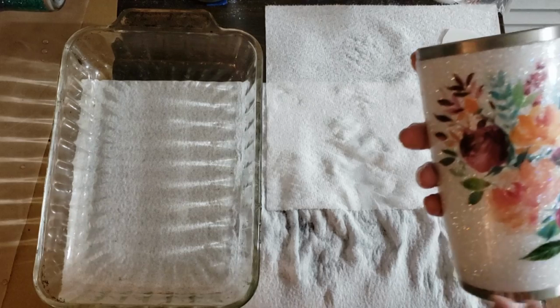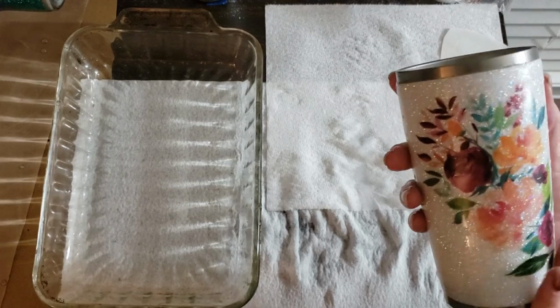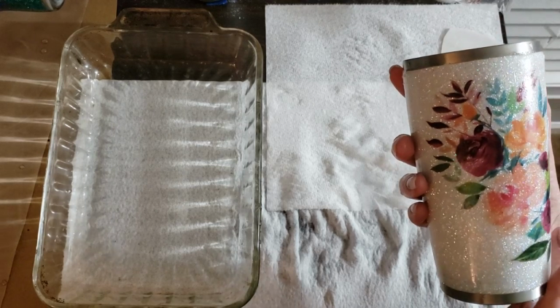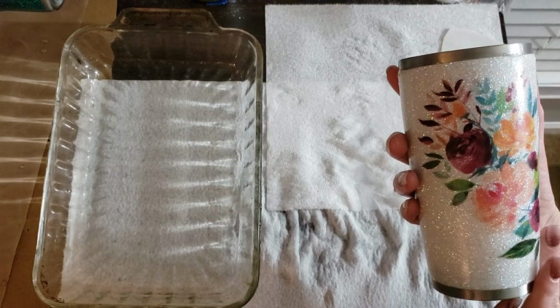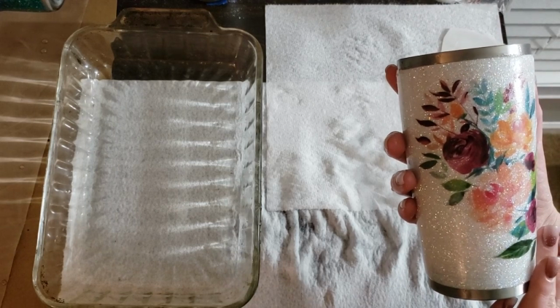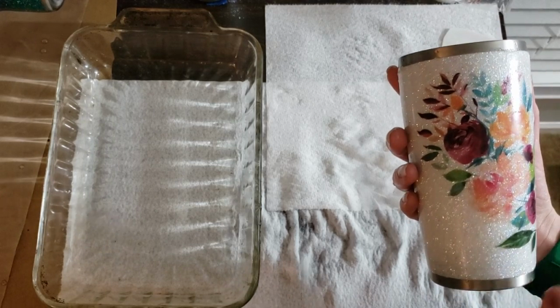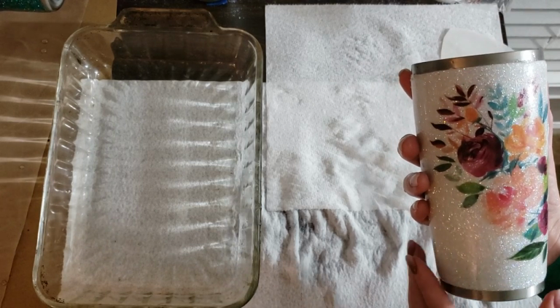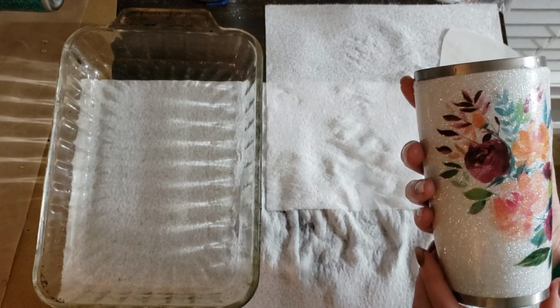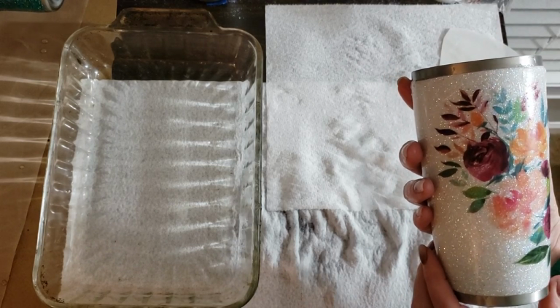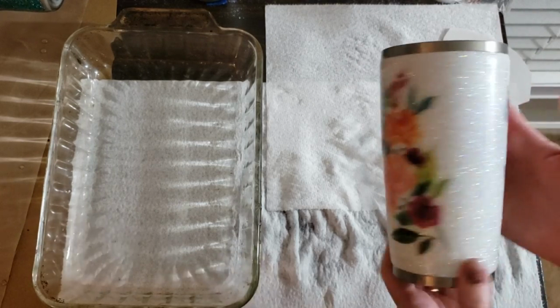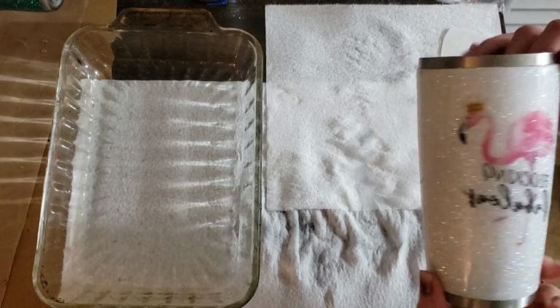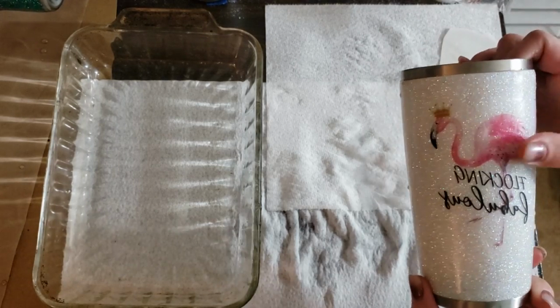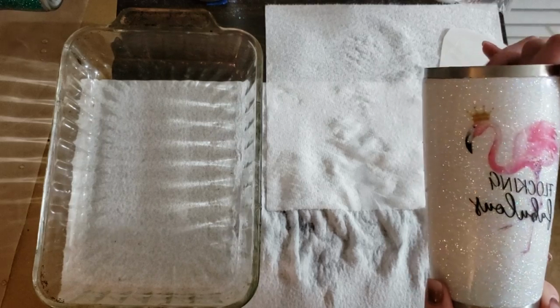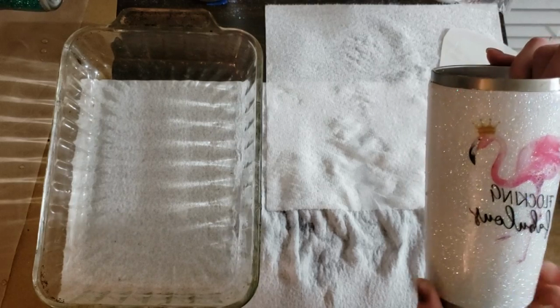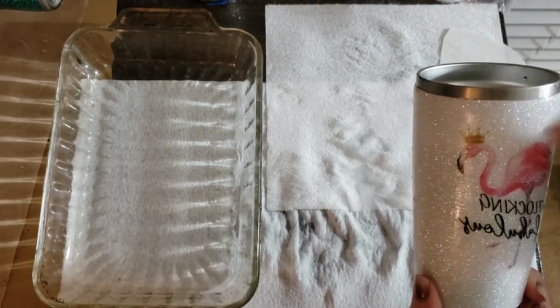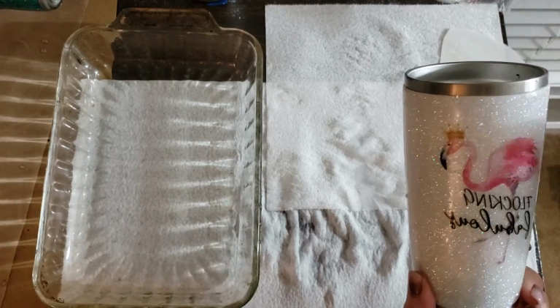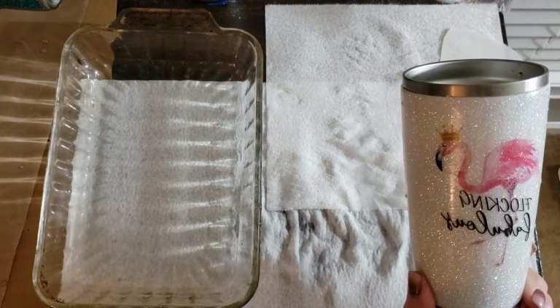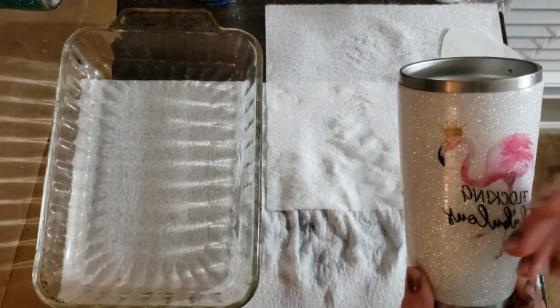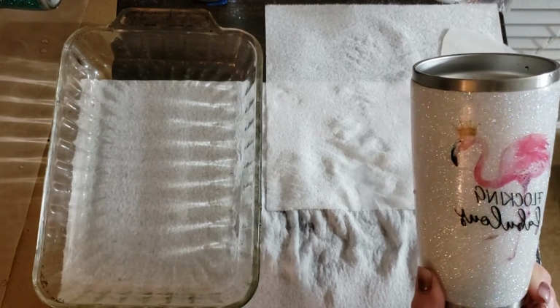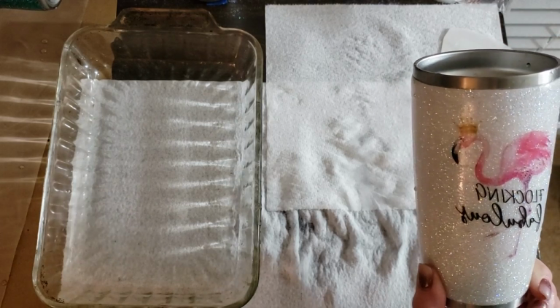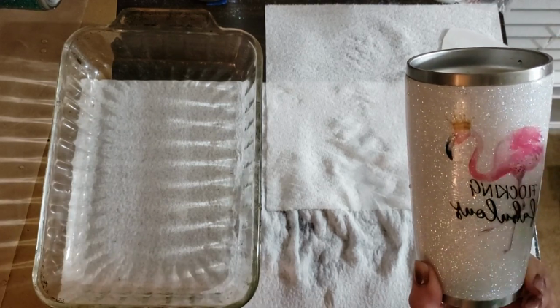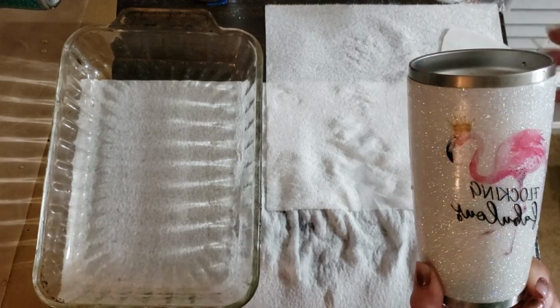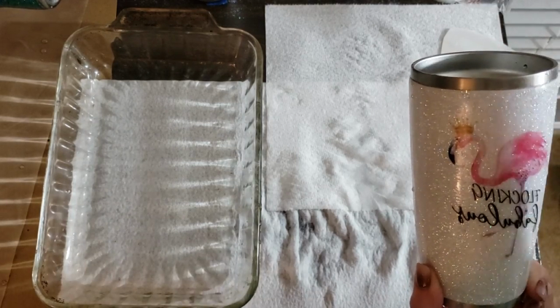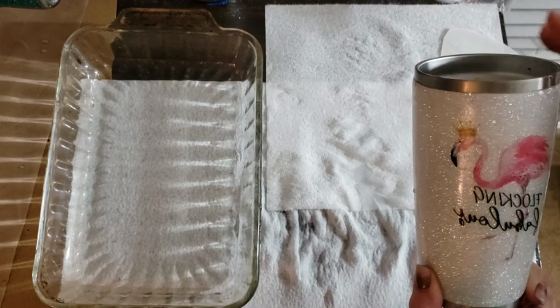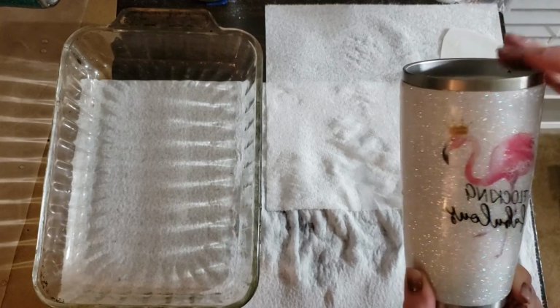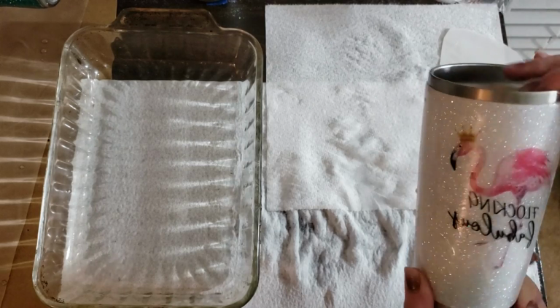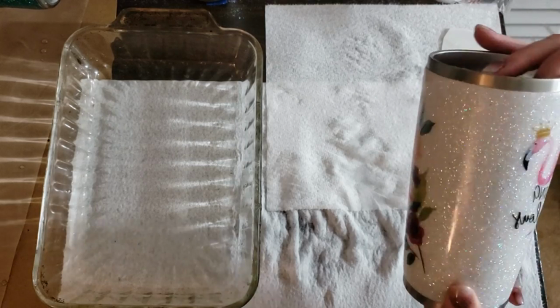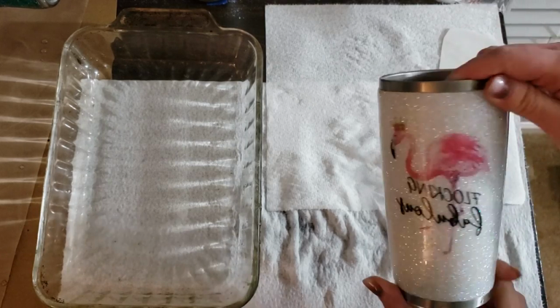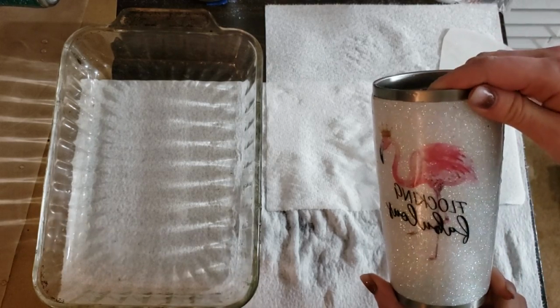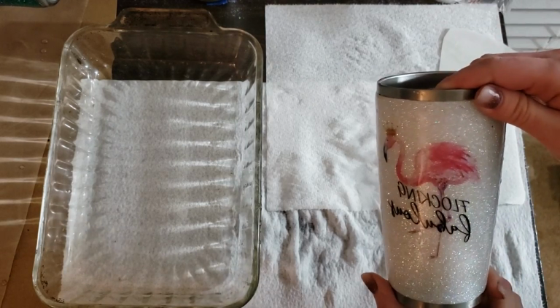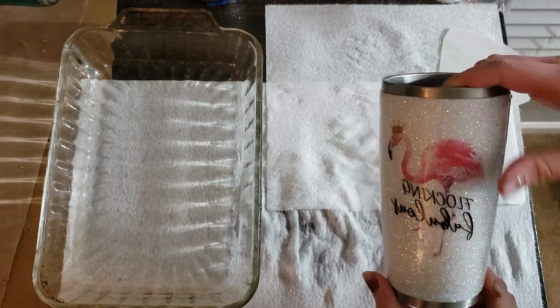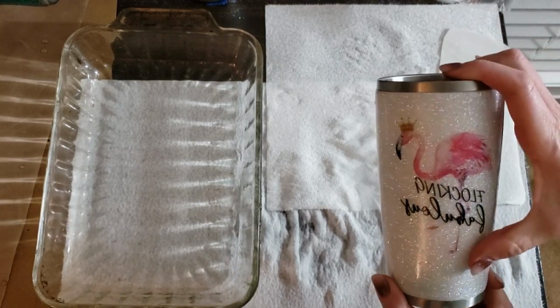If it's an image like this, it obviously doesn't matter — gosh, that's a gorgeous image. But if it's words, or if you wanted the flamingo to face the way it was originally designed to face, then we would need a mirror image. Anyway, if you have any questions let me know.